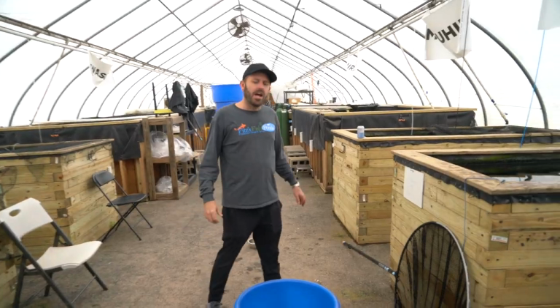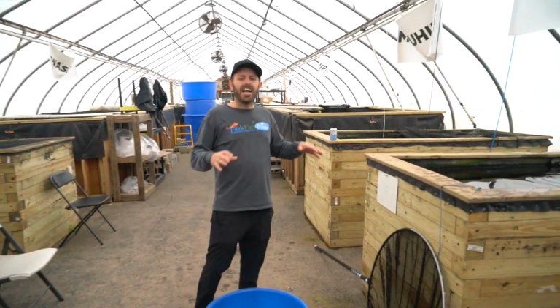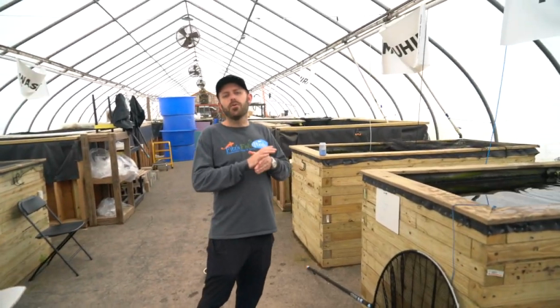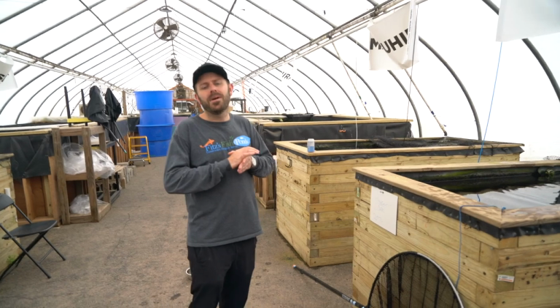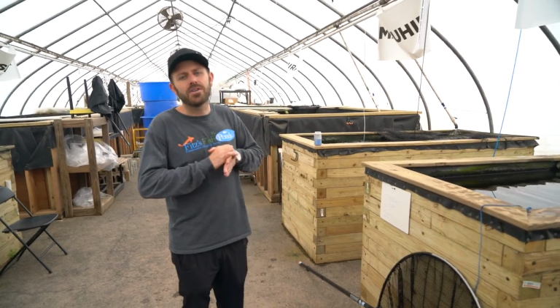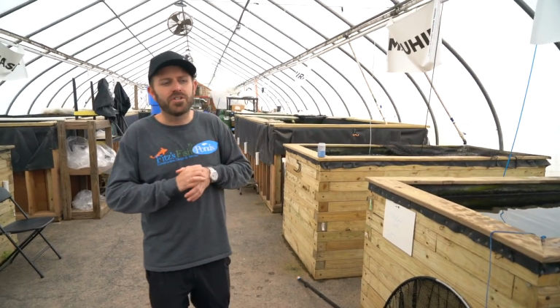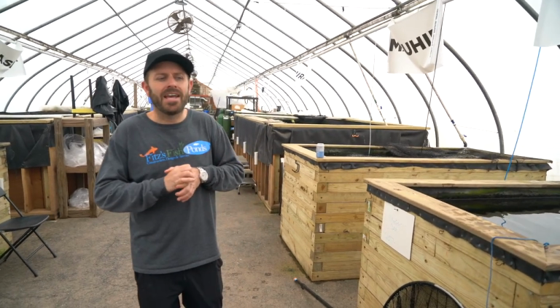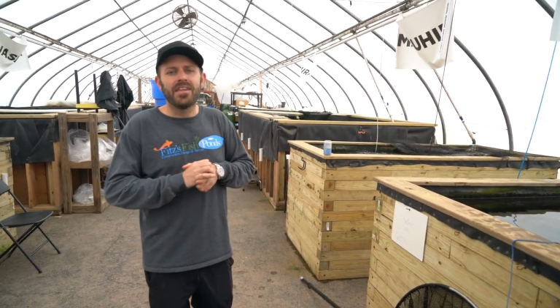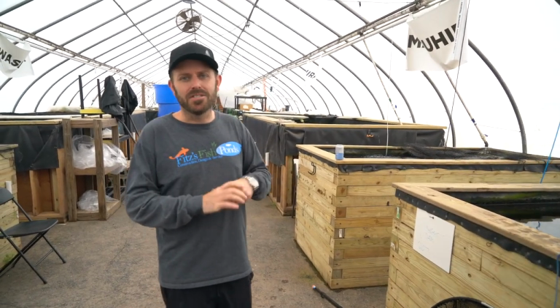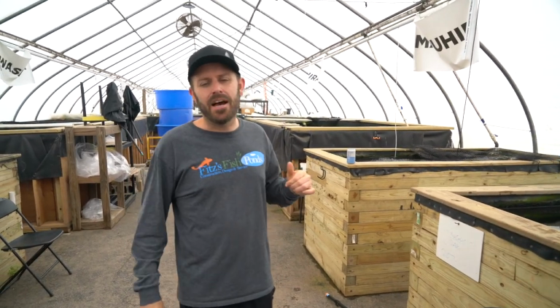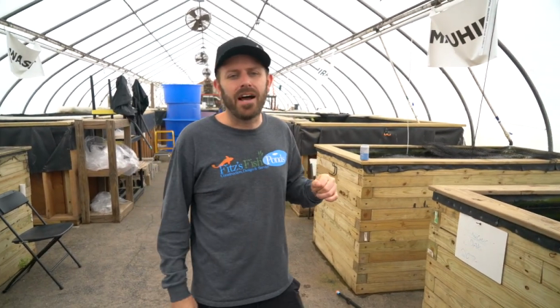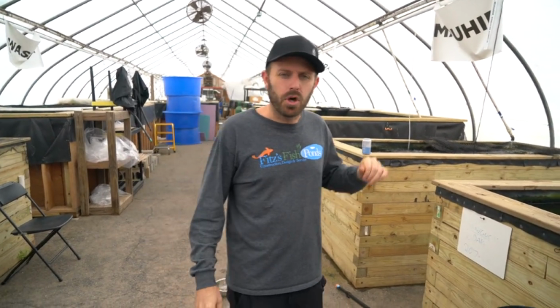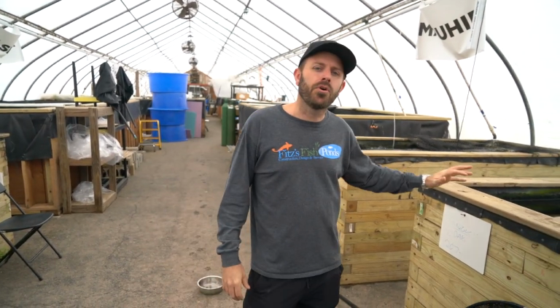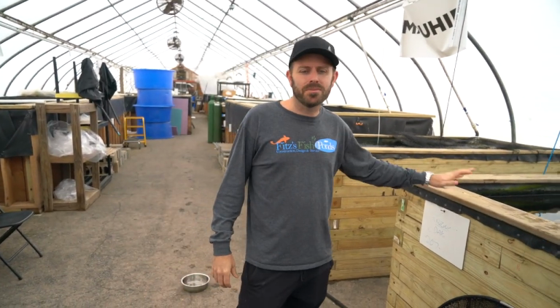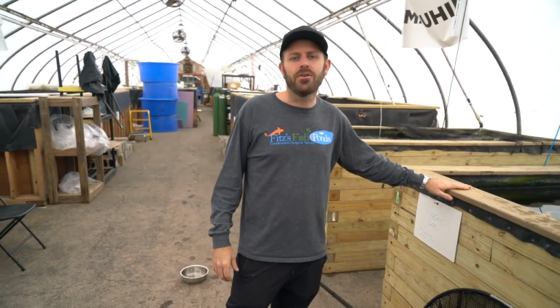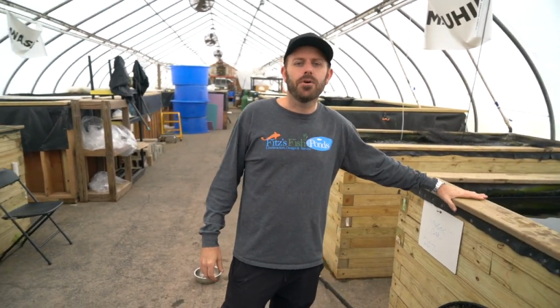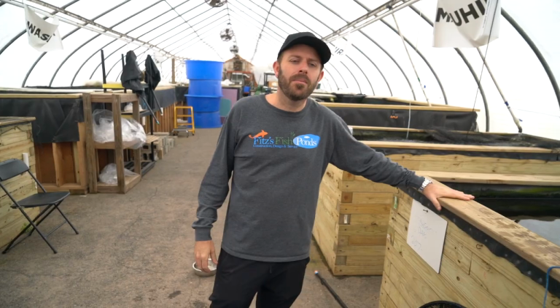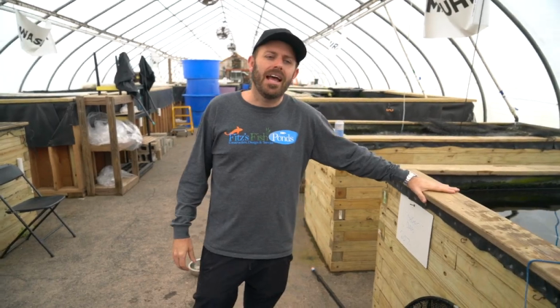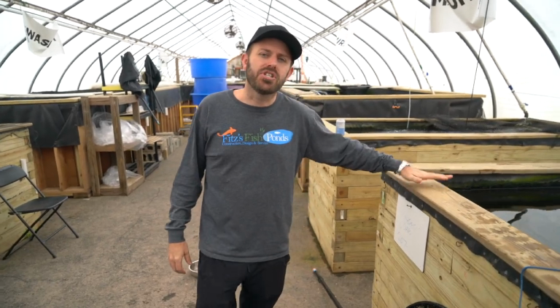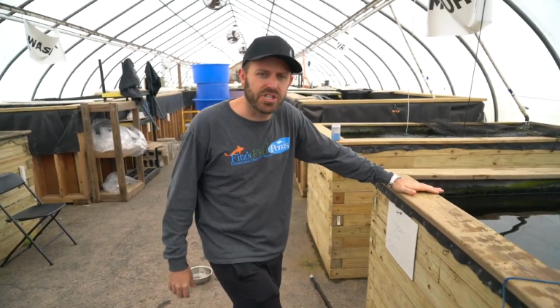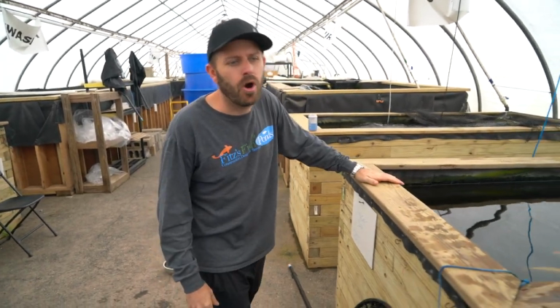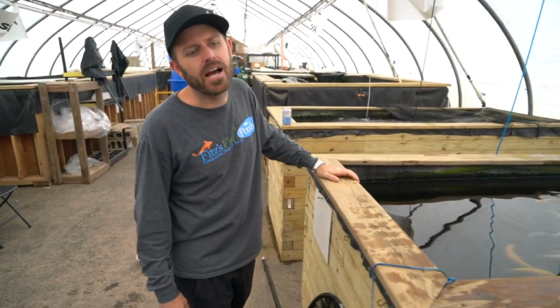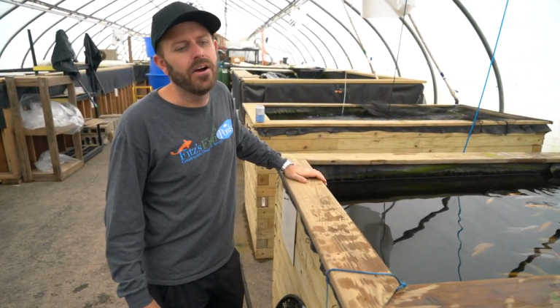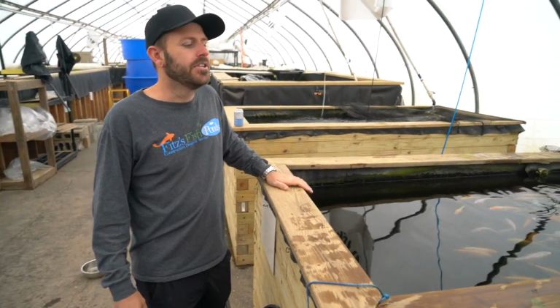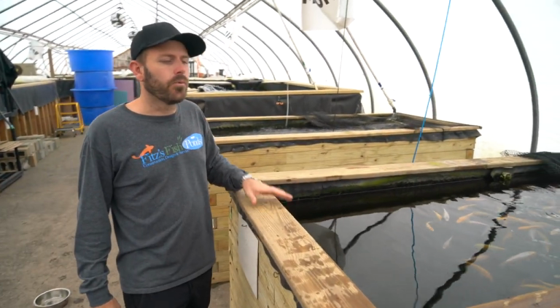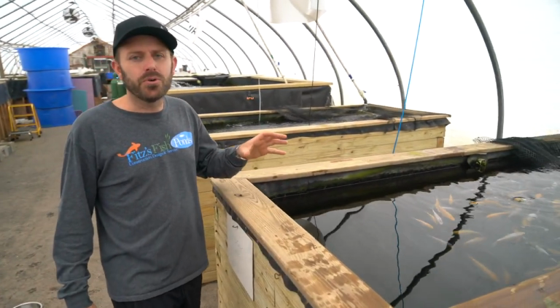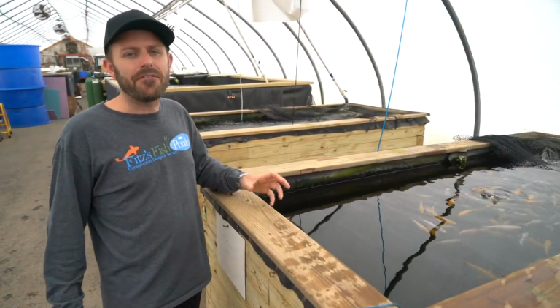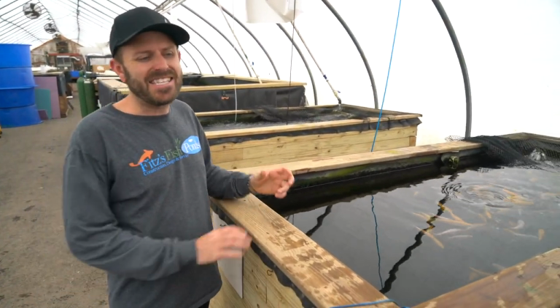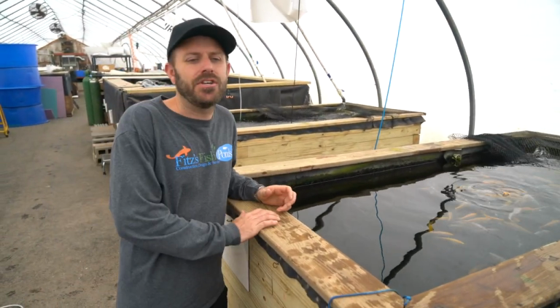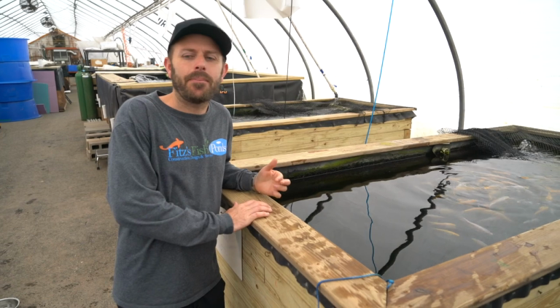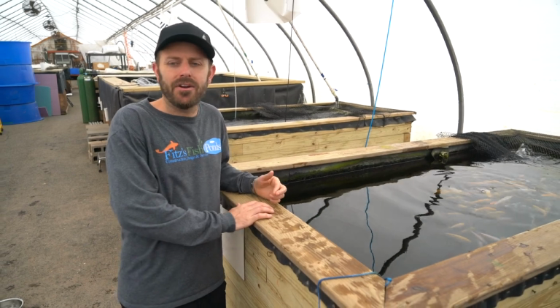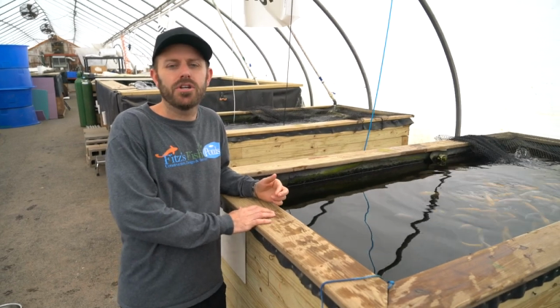A few months ago I was over in Japan and I was lucky enough to find some Golden Corn from Taniguchi Koi Farm and some Shiro Tsuri from Omisako. Really cool stuff and exciting fish to get back here in New Jersey.